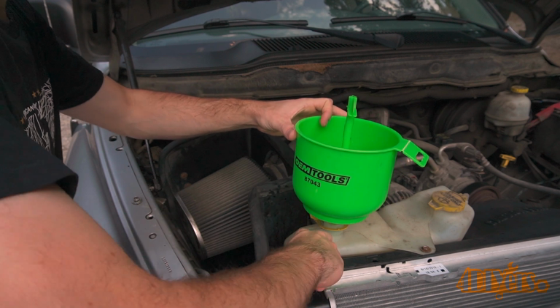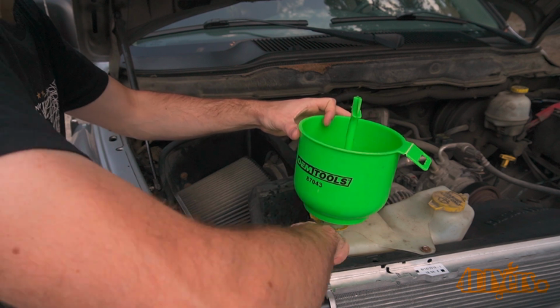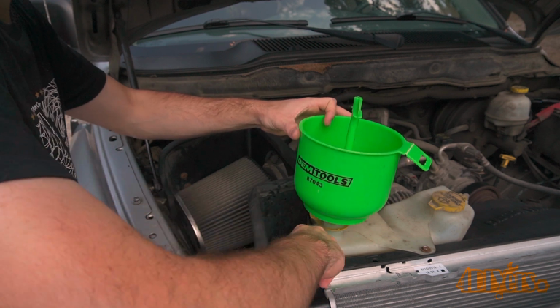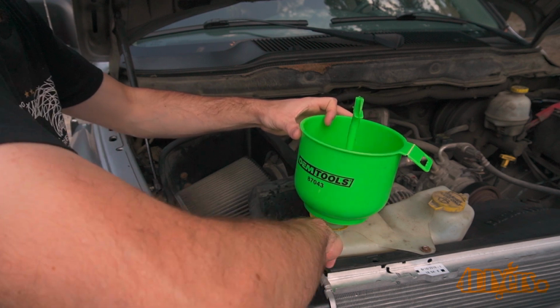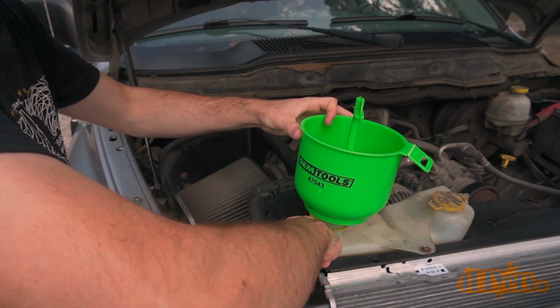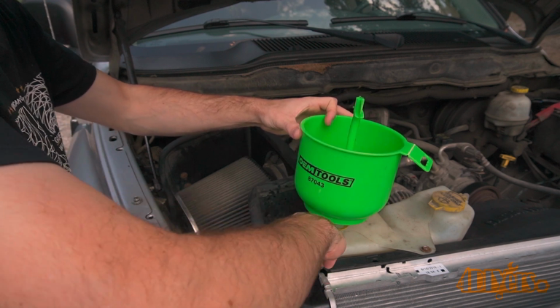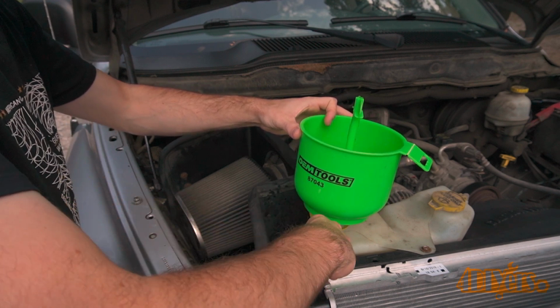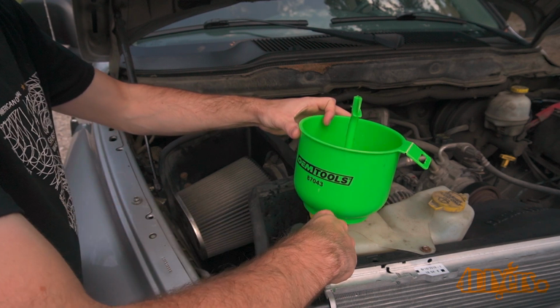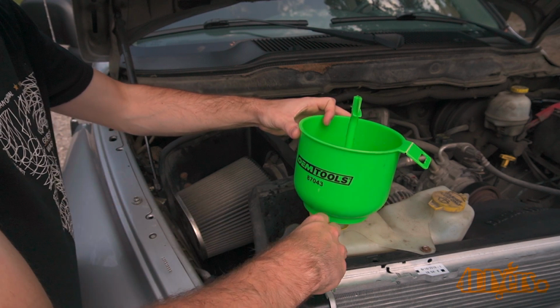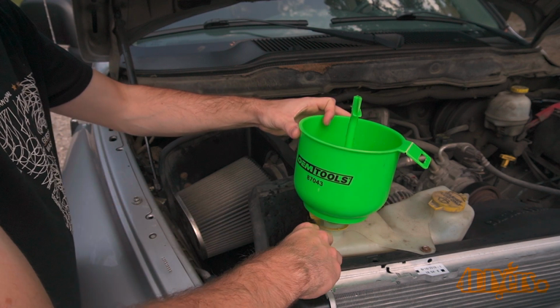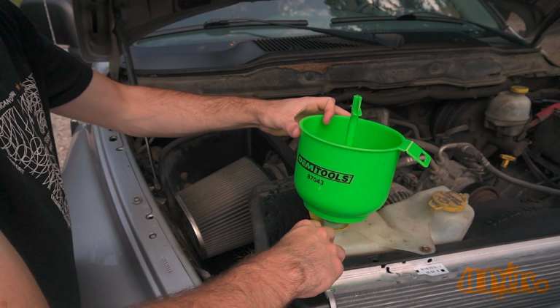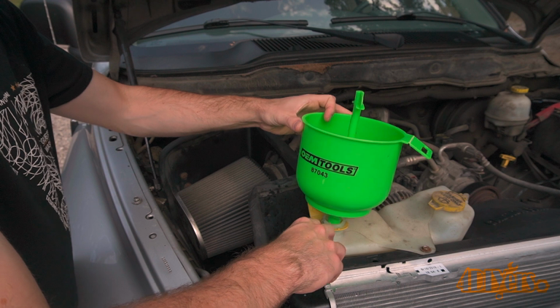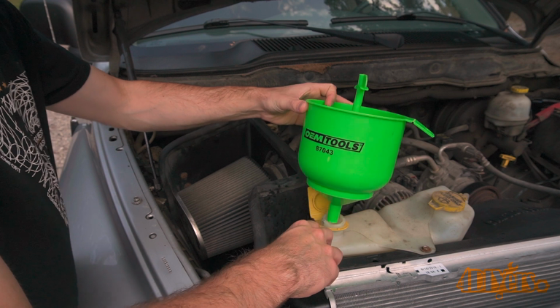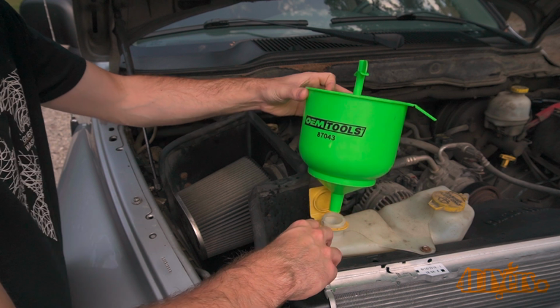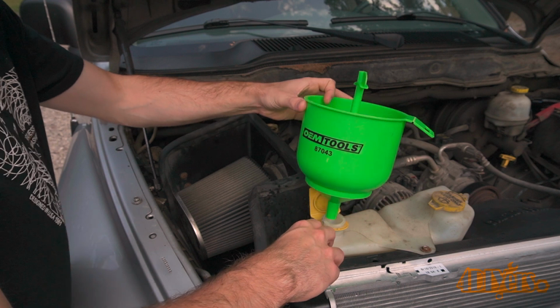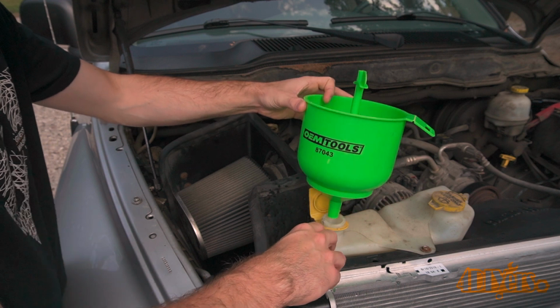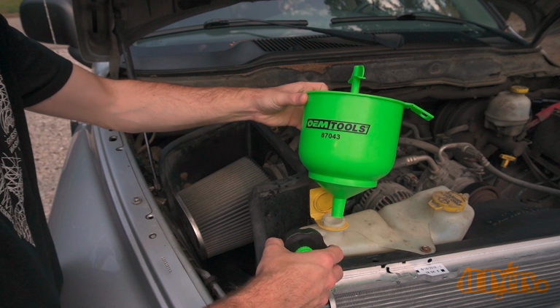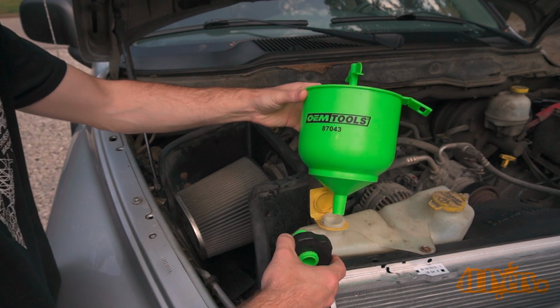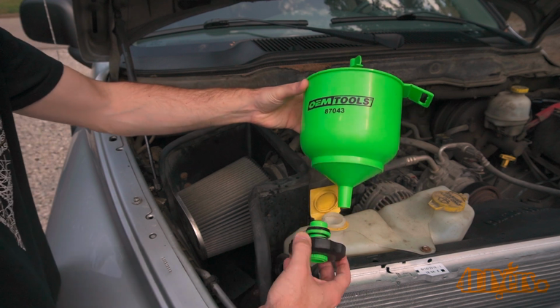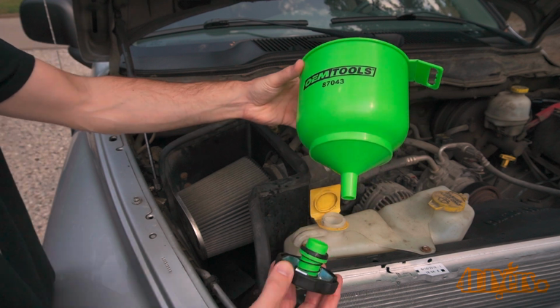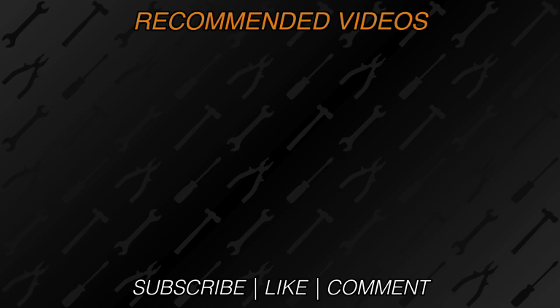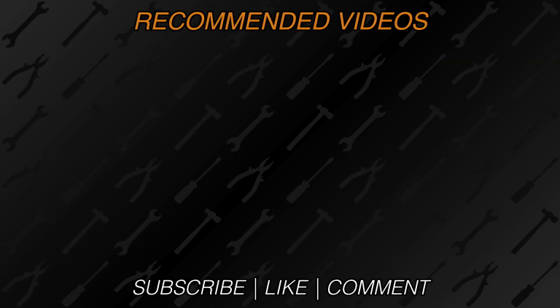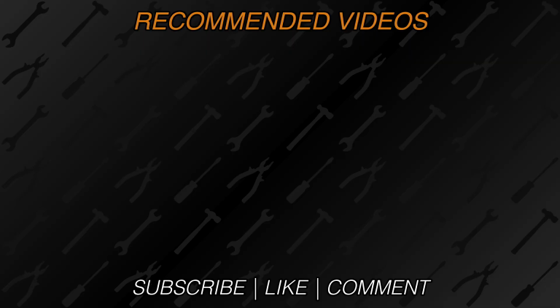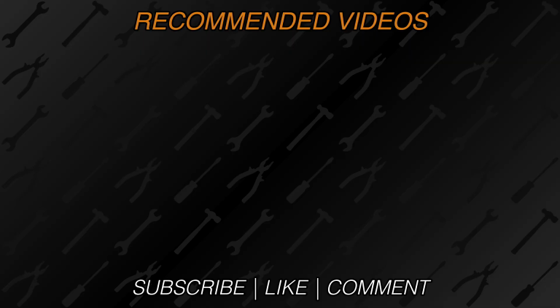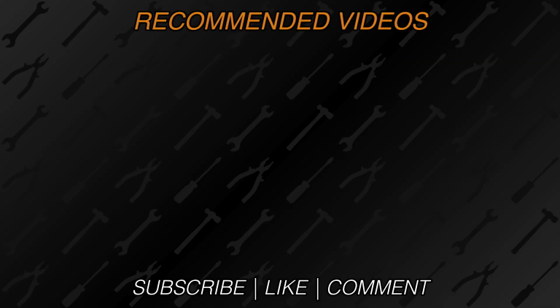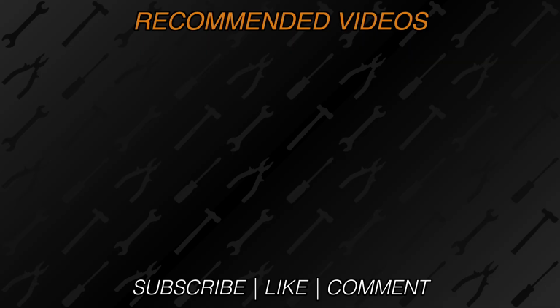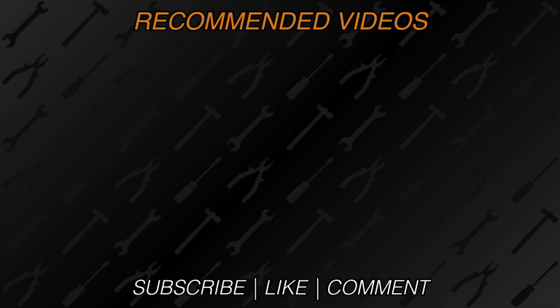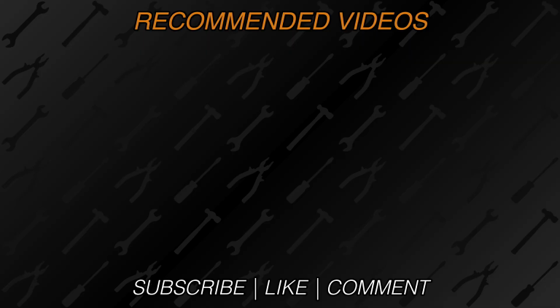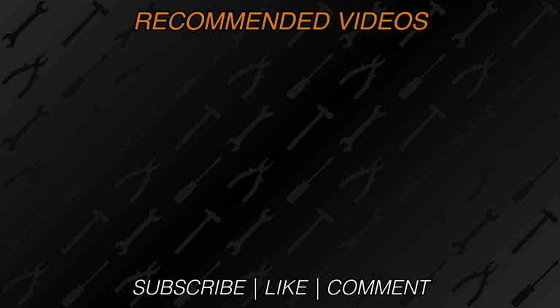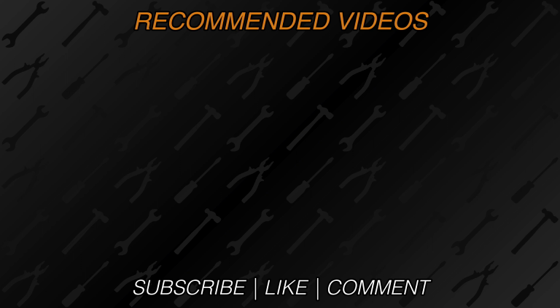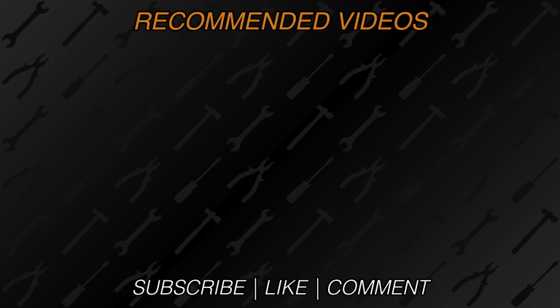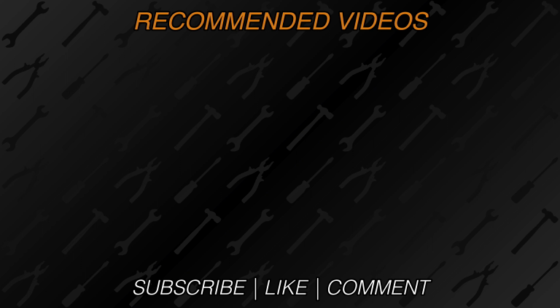New videos released every week on my channel. Be sure to hit that thumbs up button — it's a huge help to me — and leave a comment below if you found this tutorial helpful. If you're not a subscriber, be sure to hit that subscribe button. Thank you for watching.